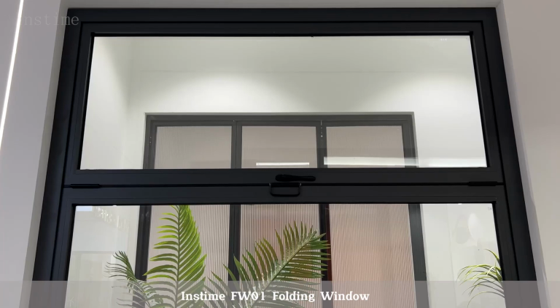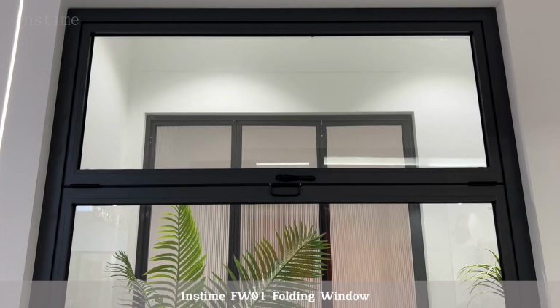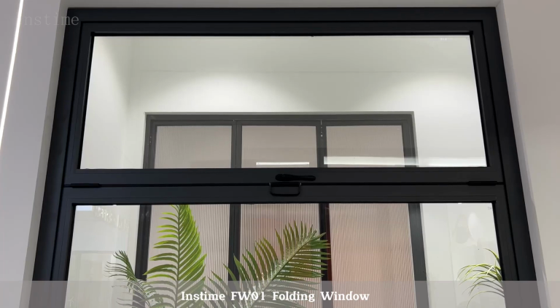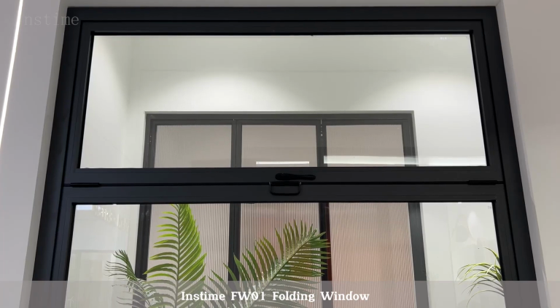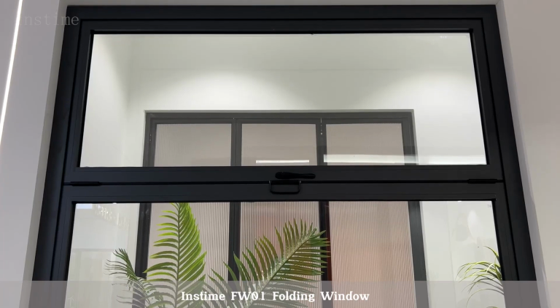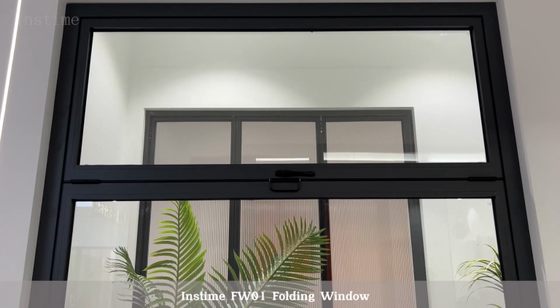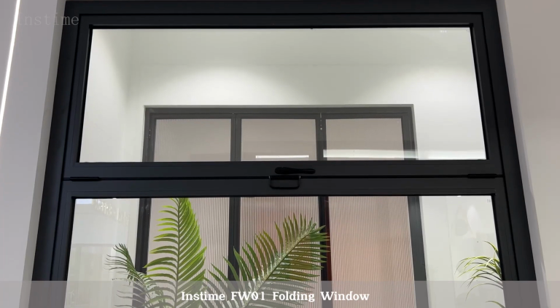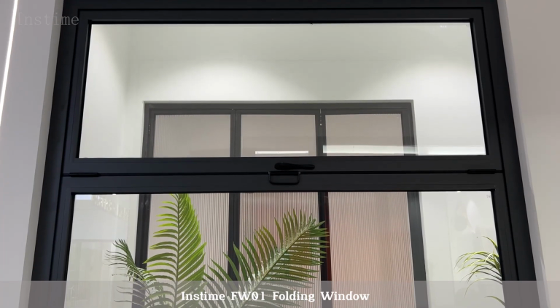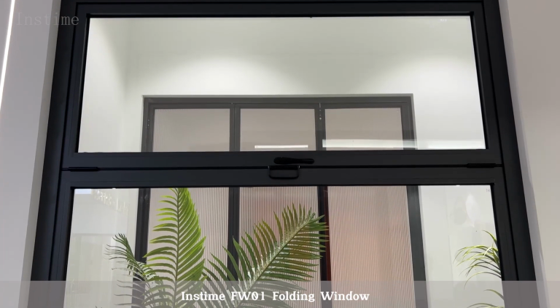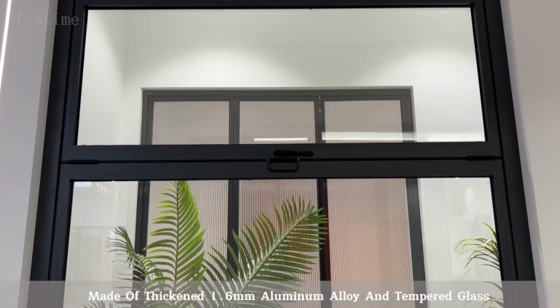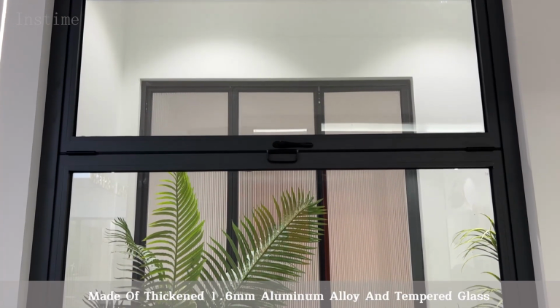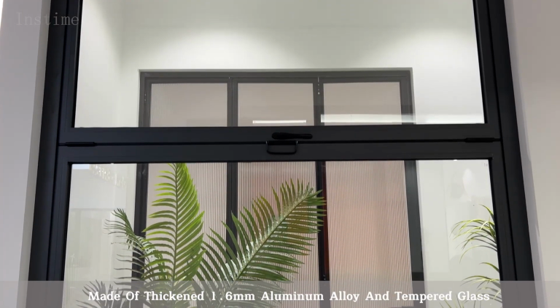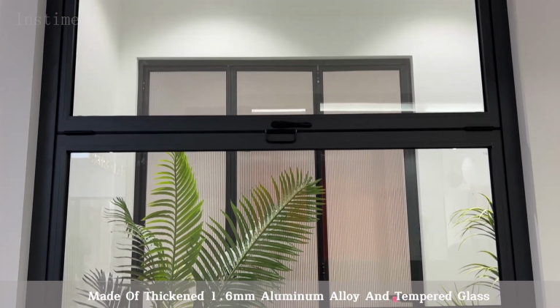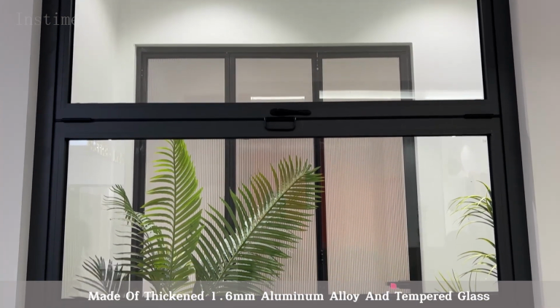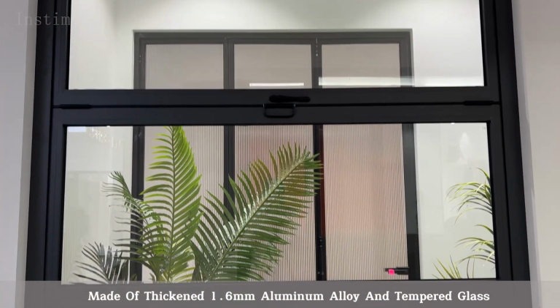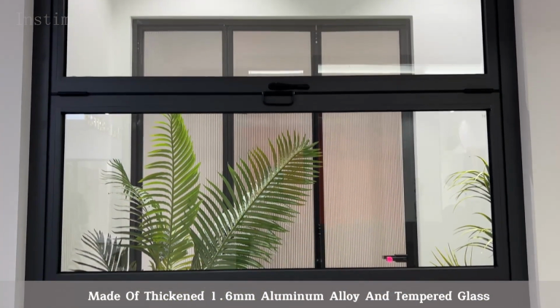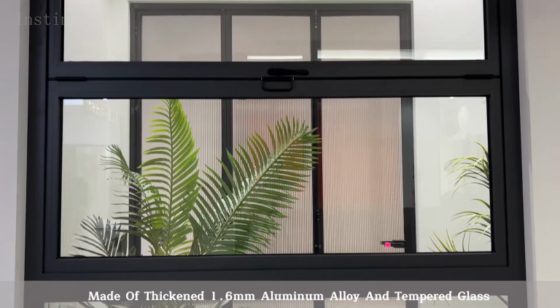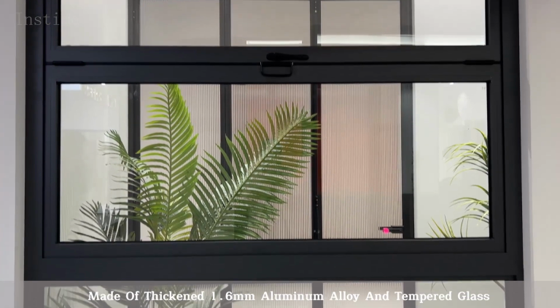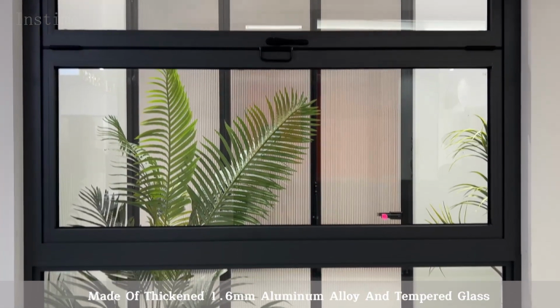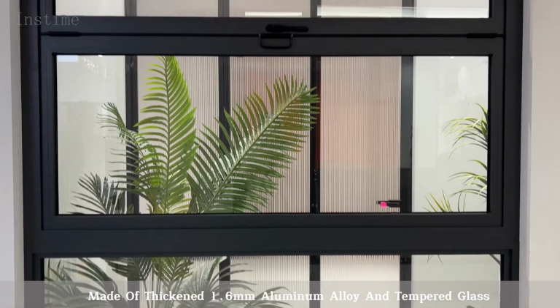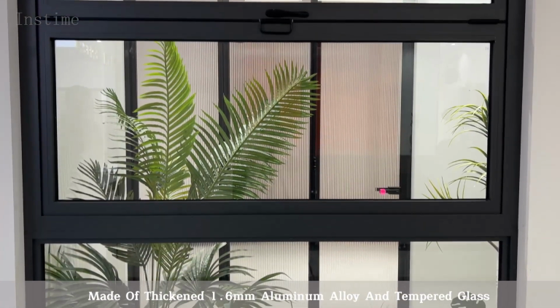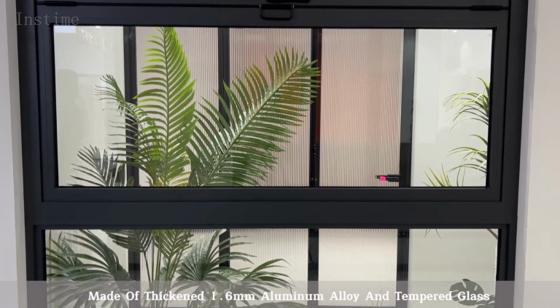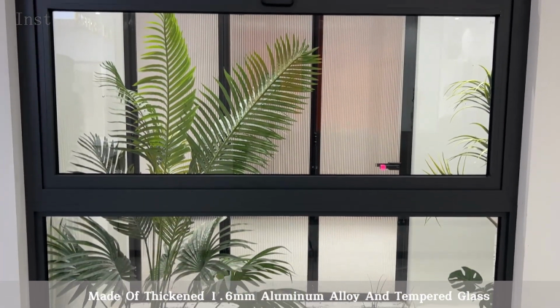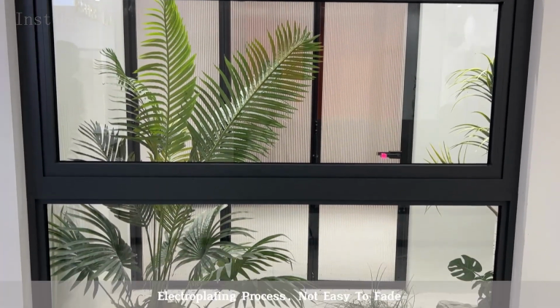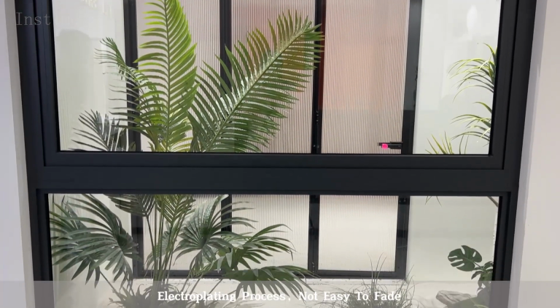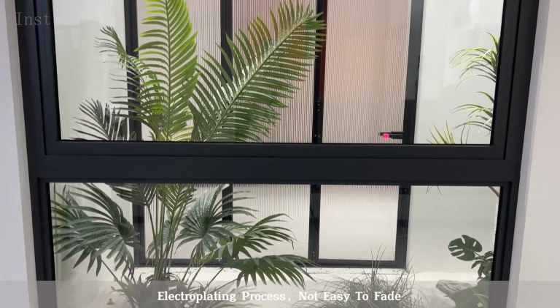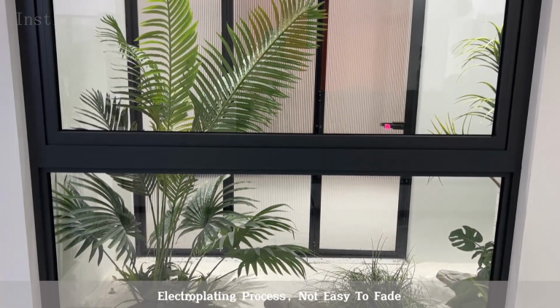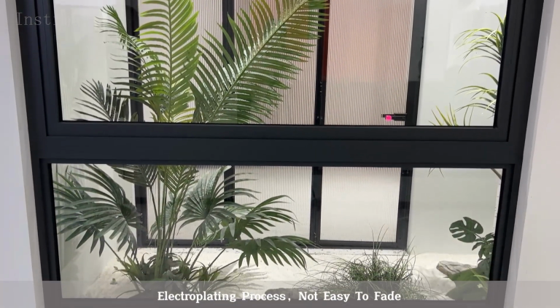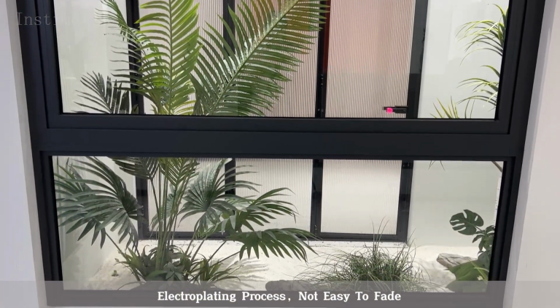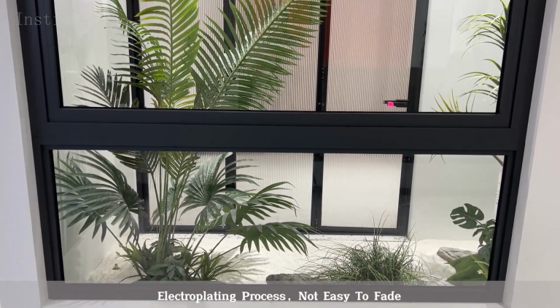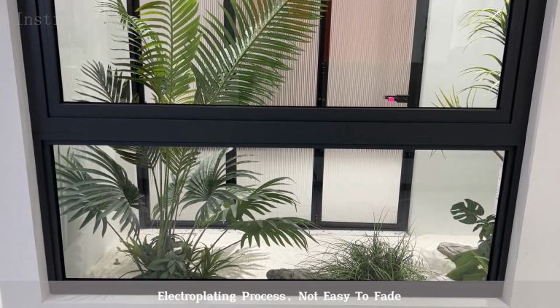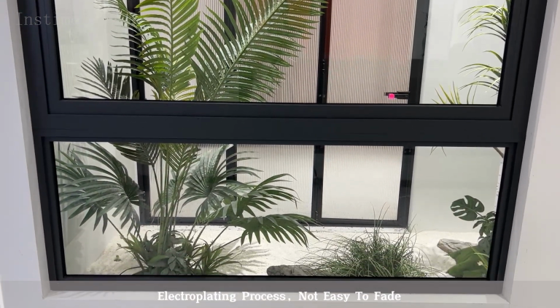Inztime FW01 Folding Window, made of thickened 1.6mm aluminum alloy and tempered glass. Electroplating process, not easy to fade.